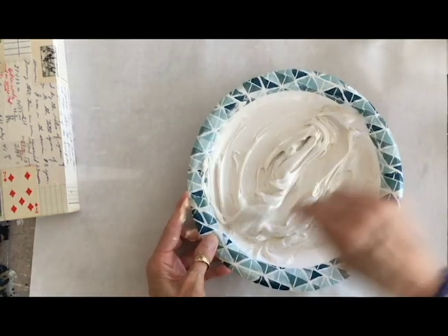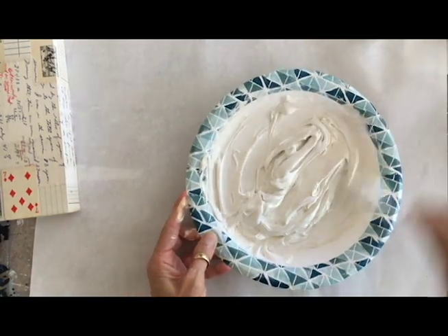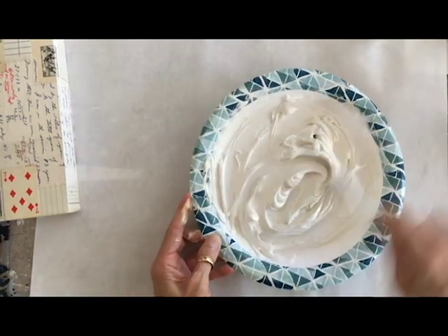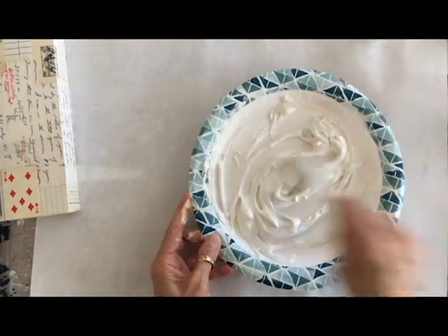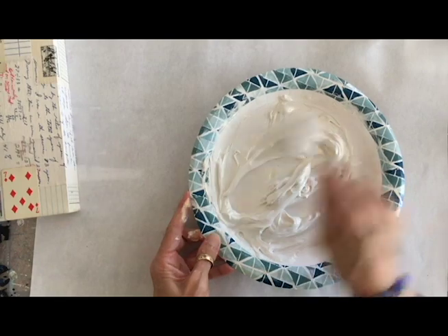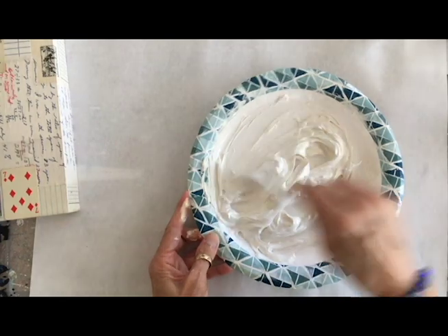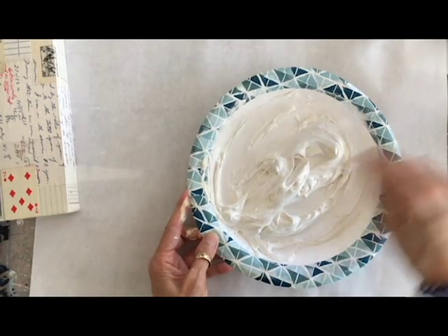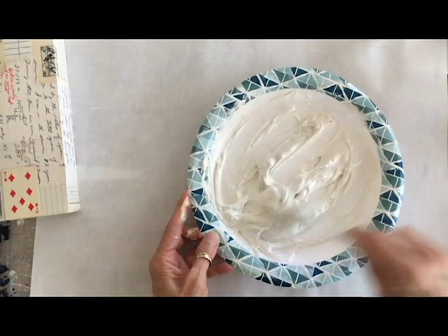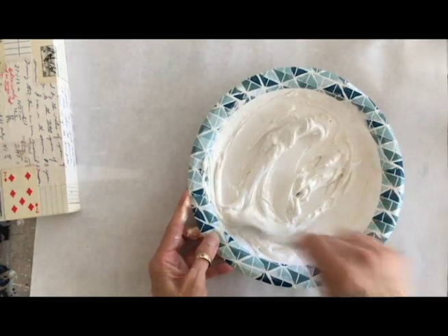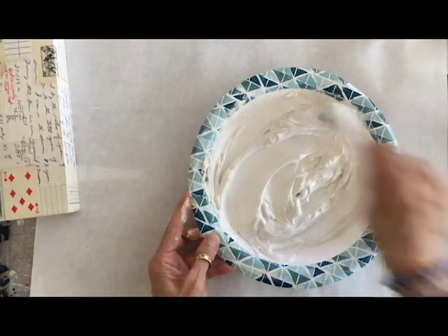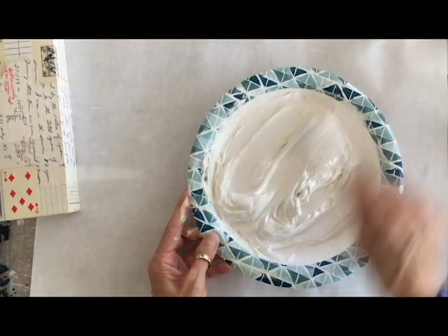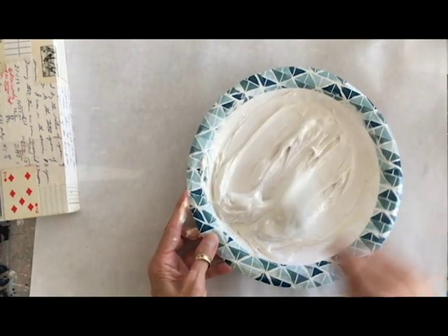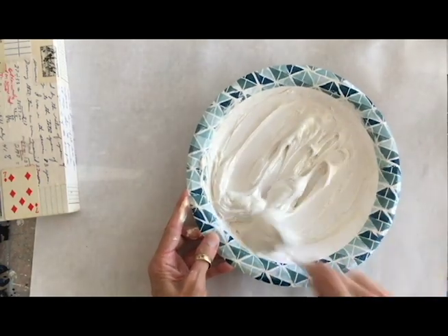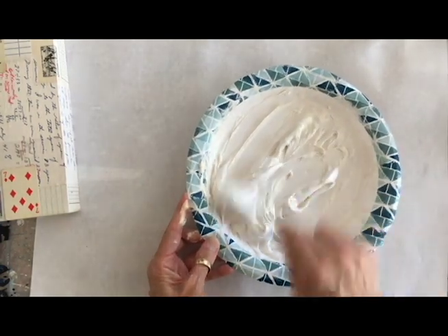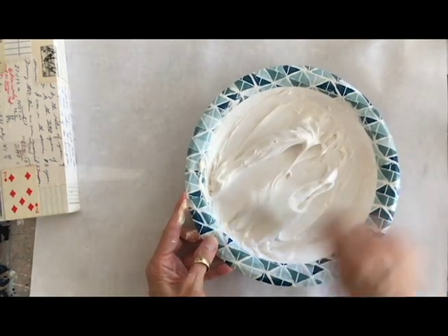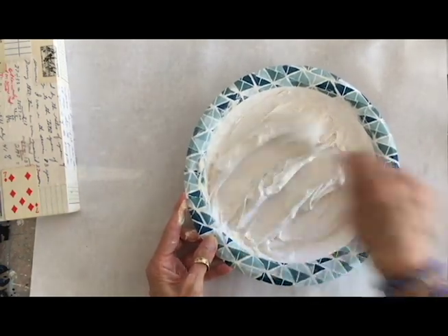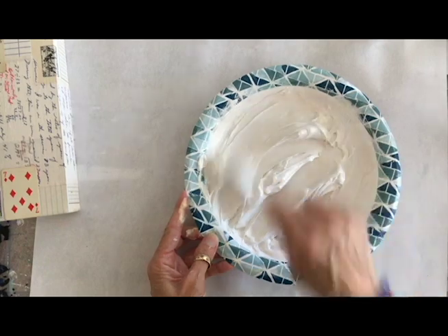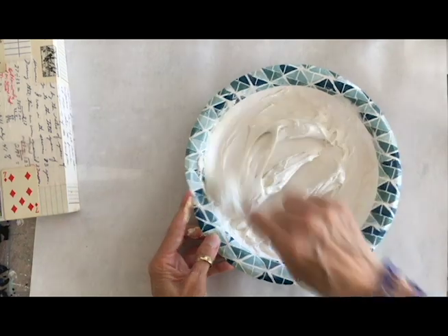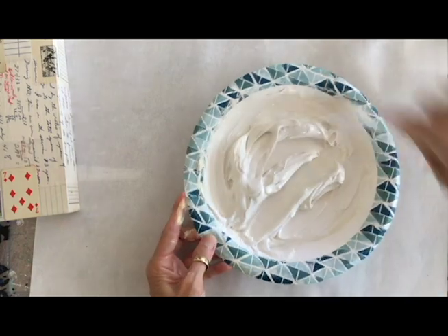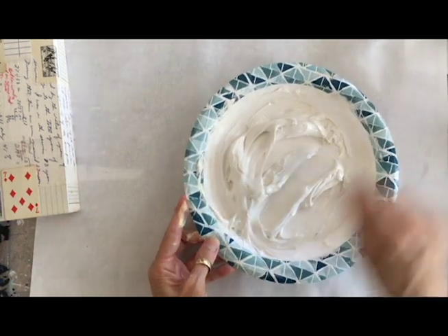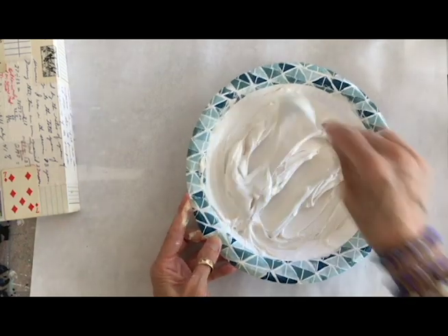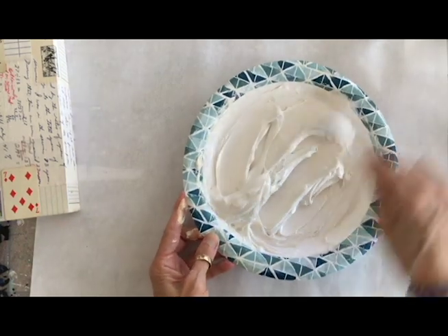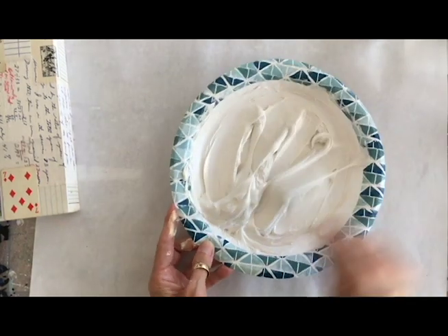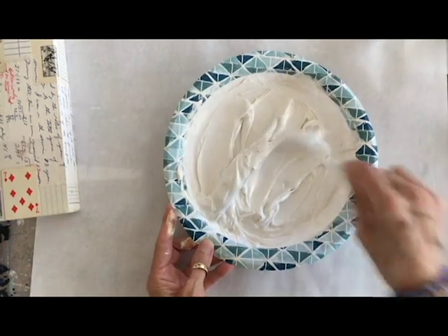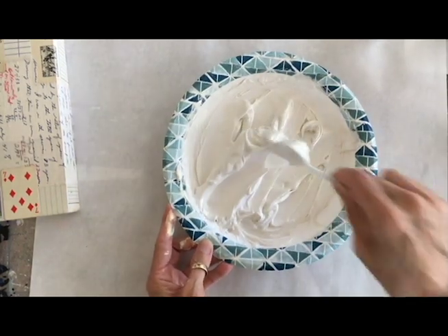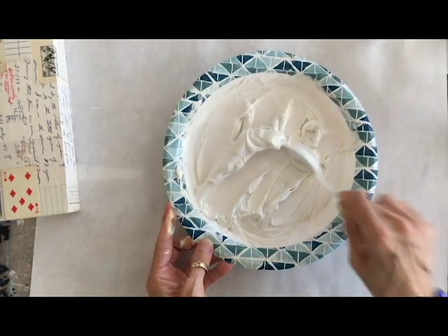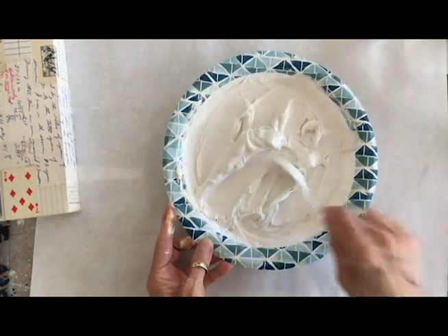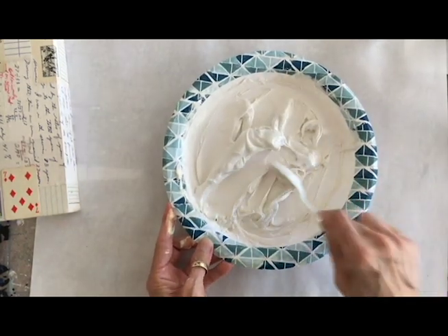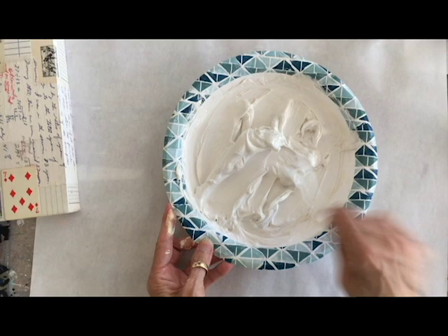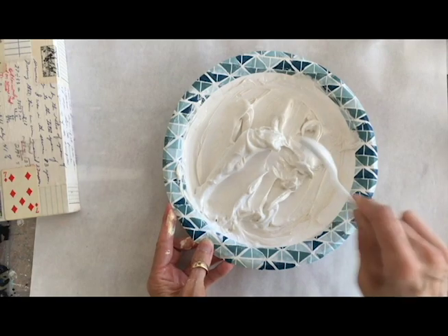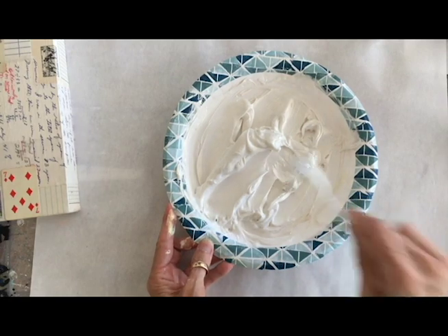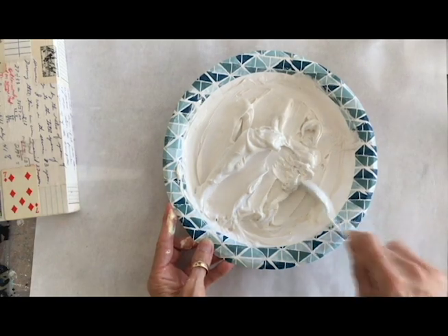If I were a more particular artist, I would measure the two parts so that when I got a blend I was really happy with, I'd have the measurements recorded. But I'm just not that organized, honestly.